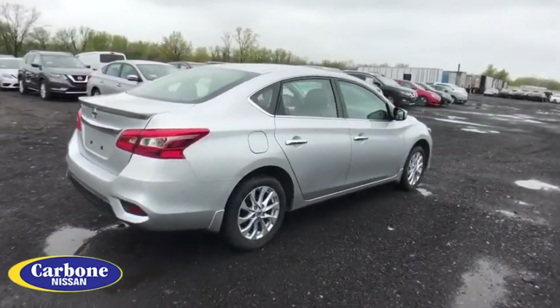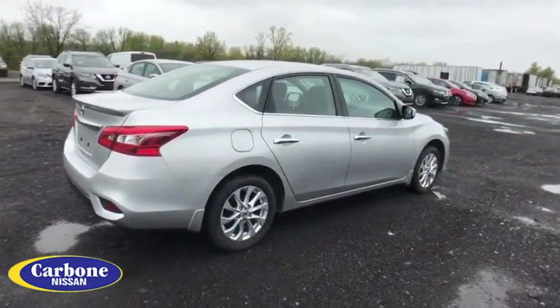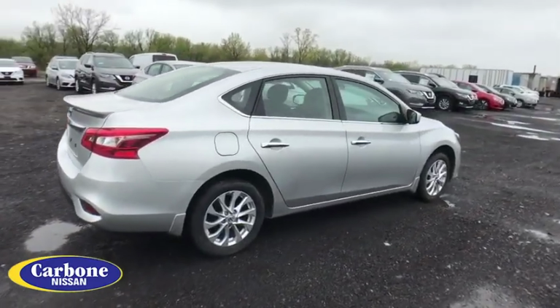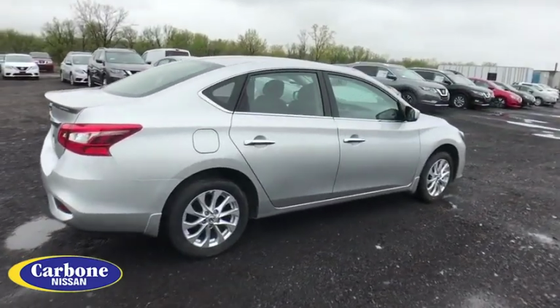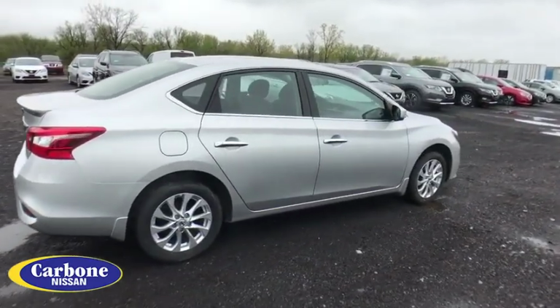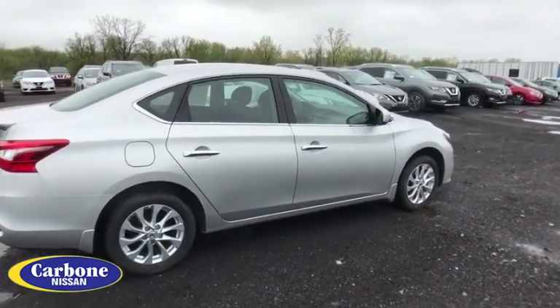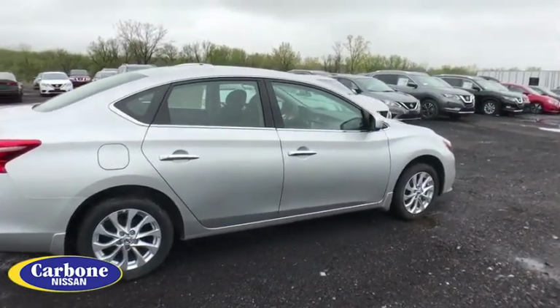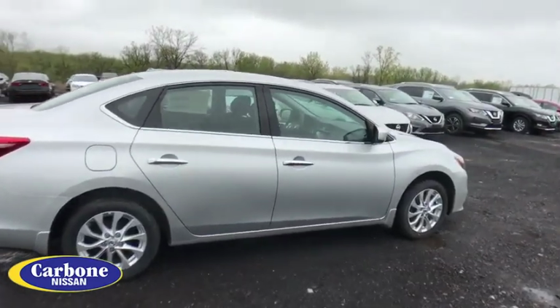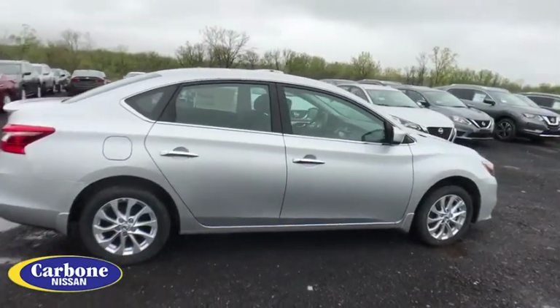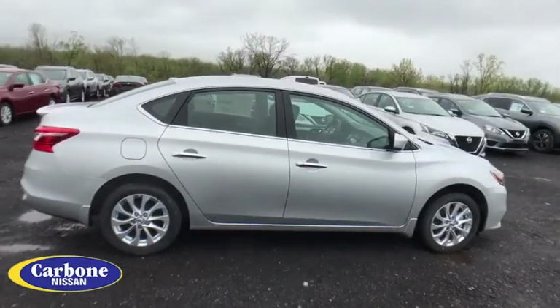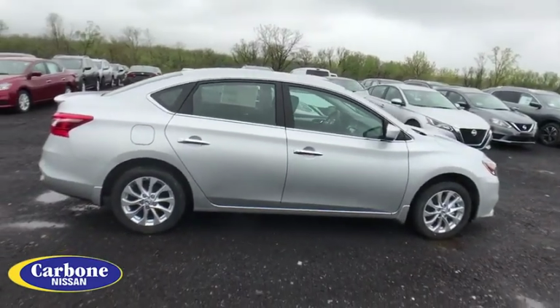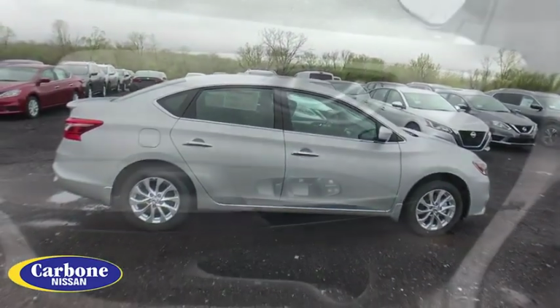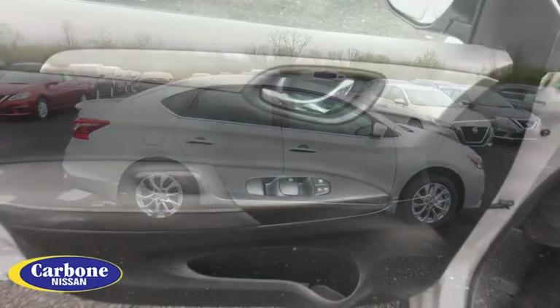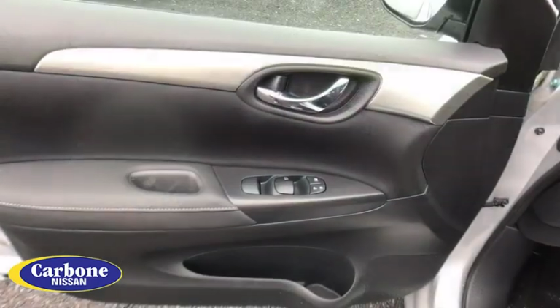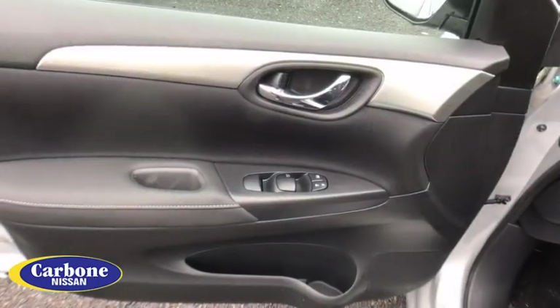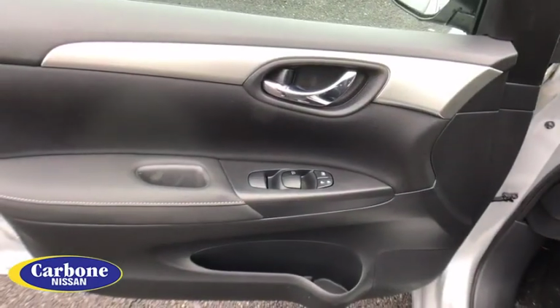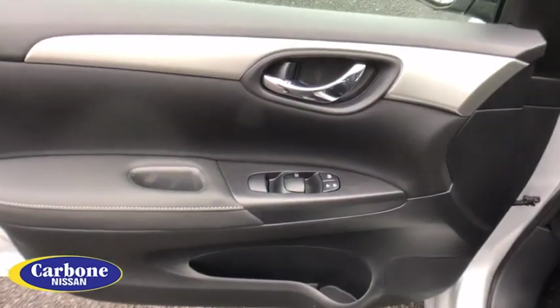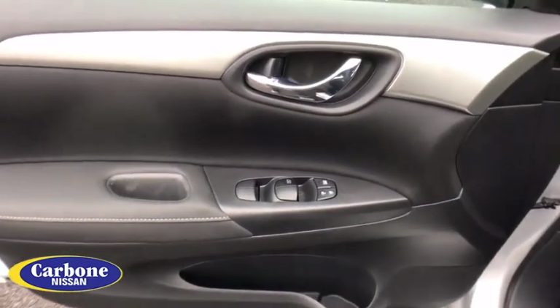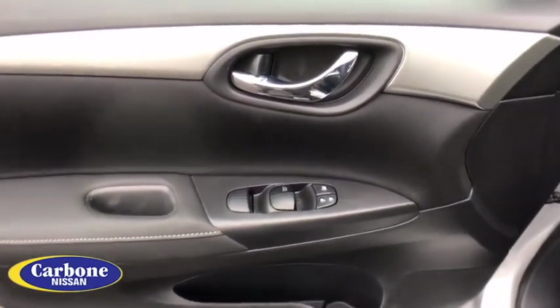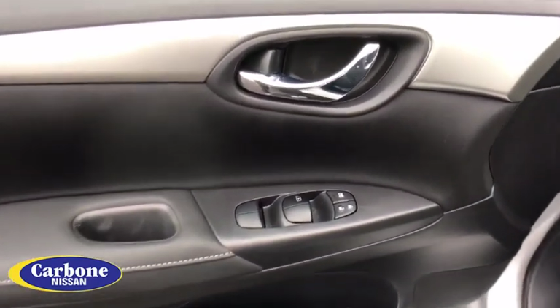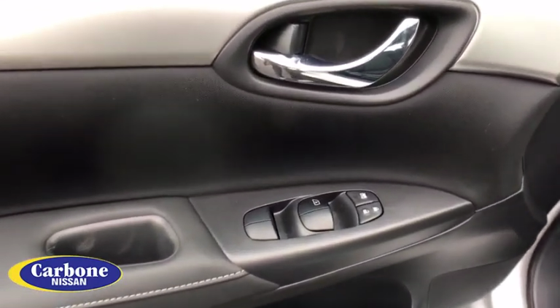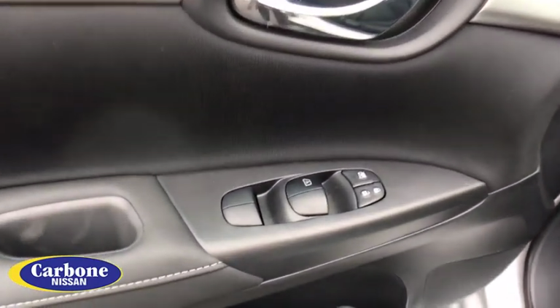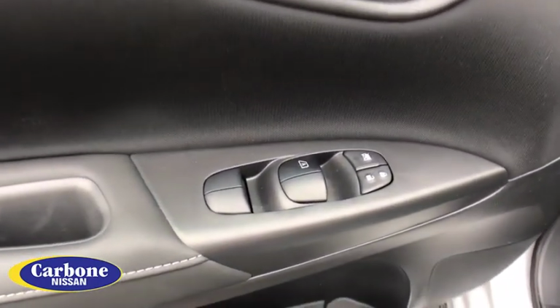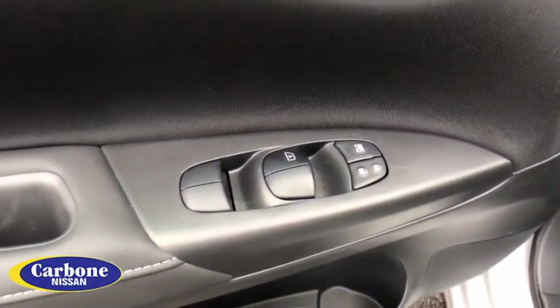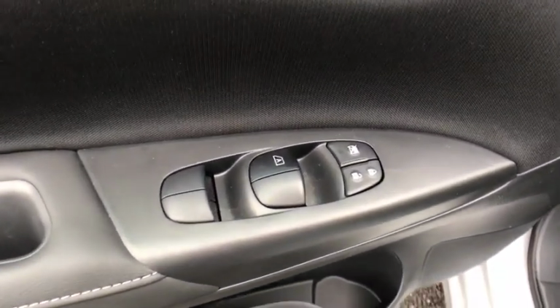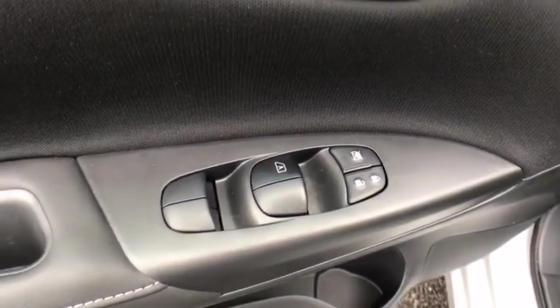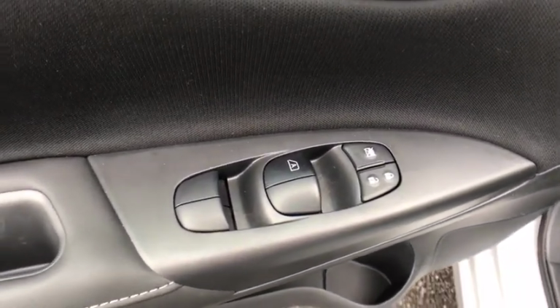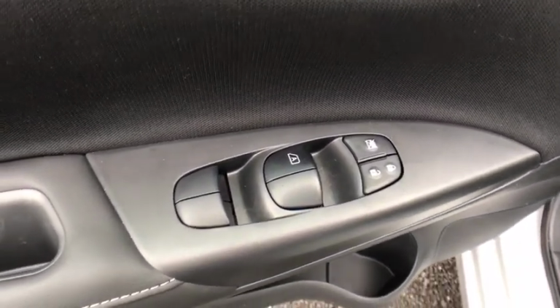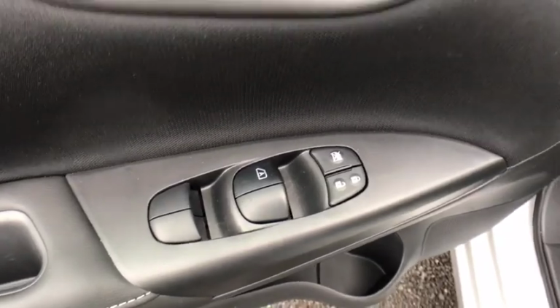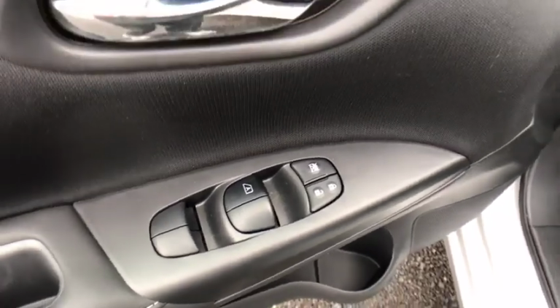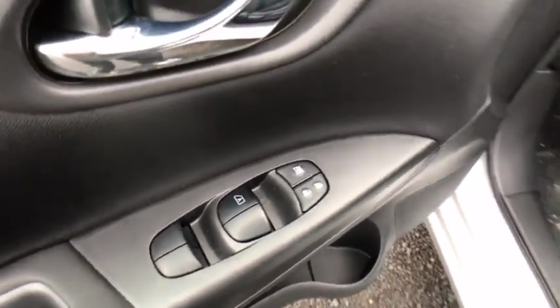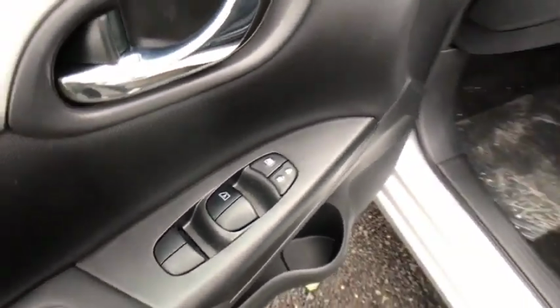Rear defrost, AM FM stereo radio, front wheel drive, MP3 player, power door locks, power windows, trip computer, passenger airbag, child safety locks.